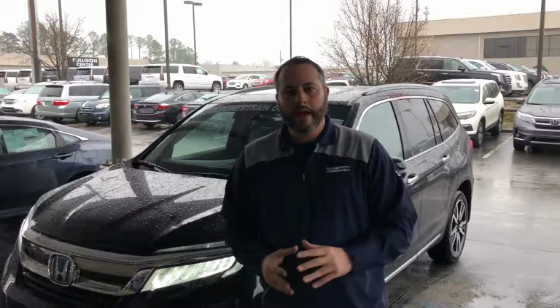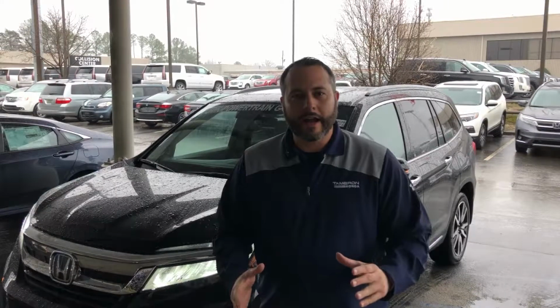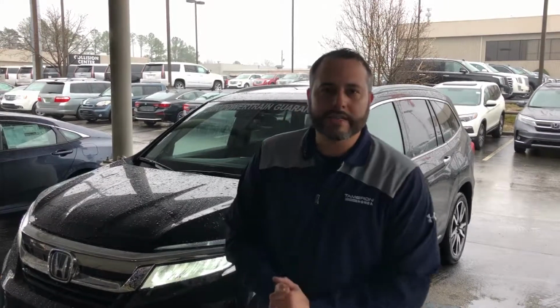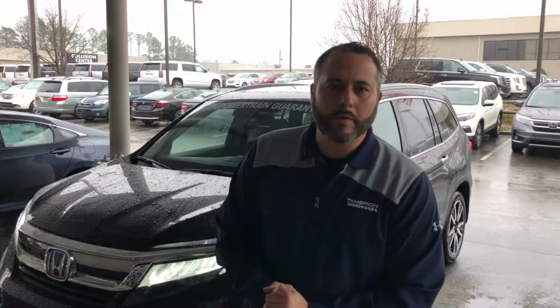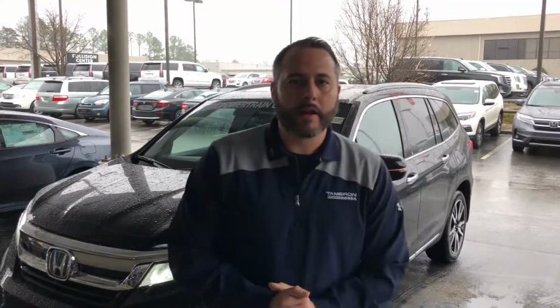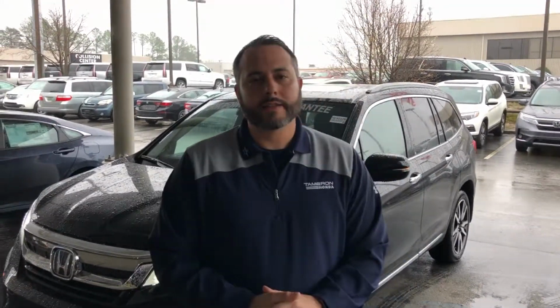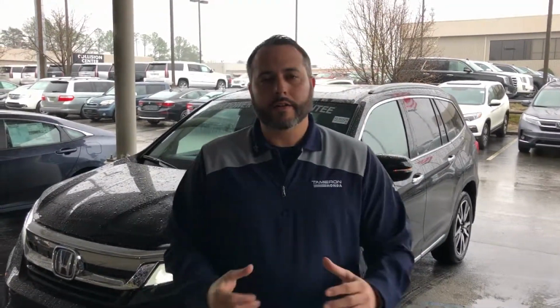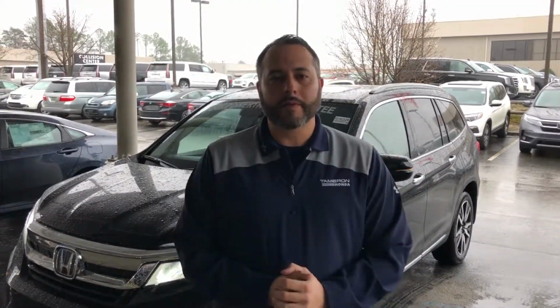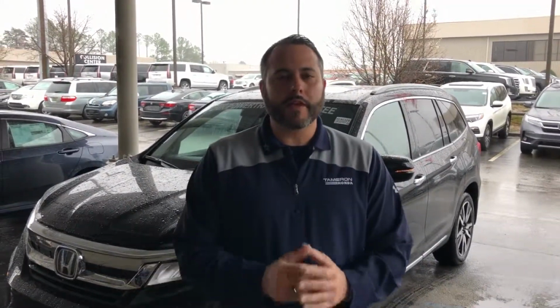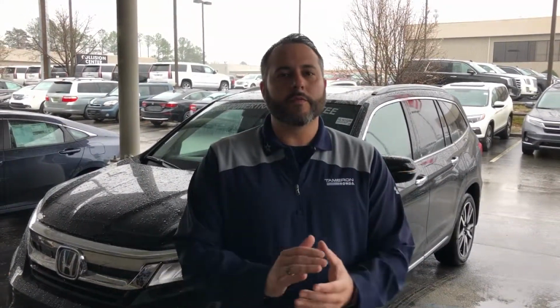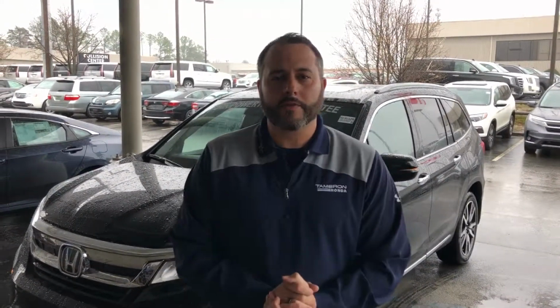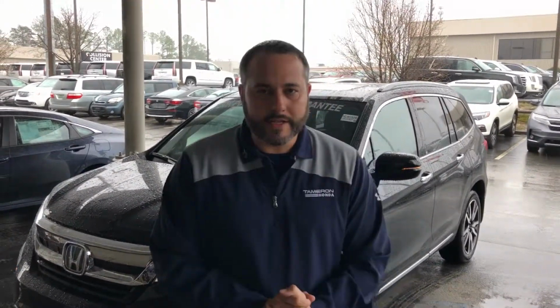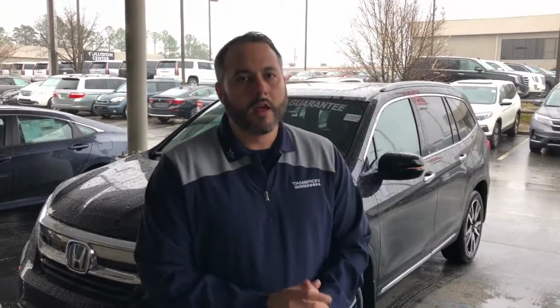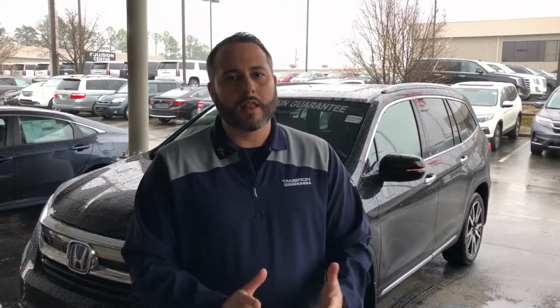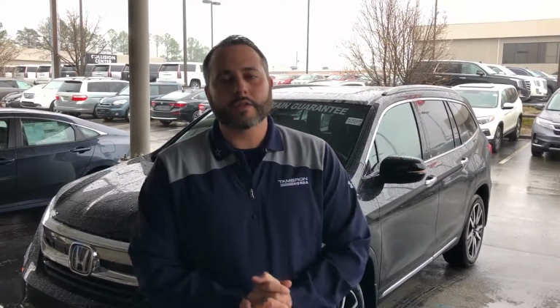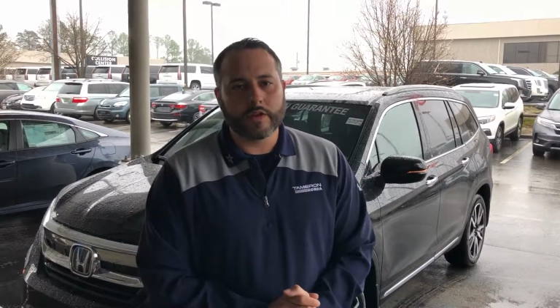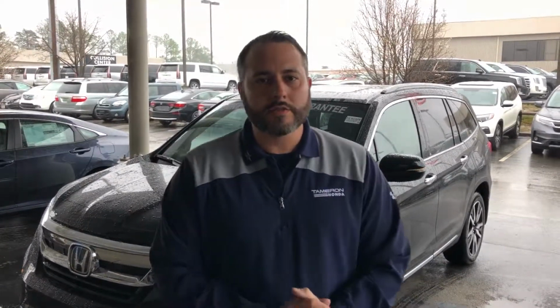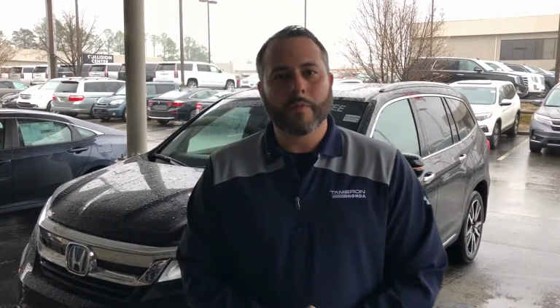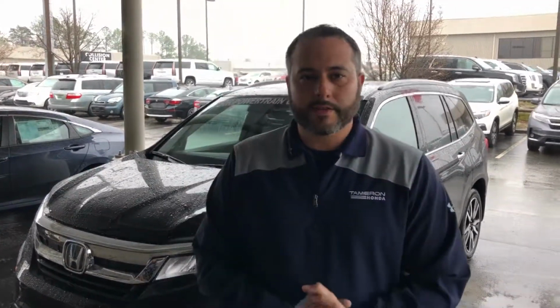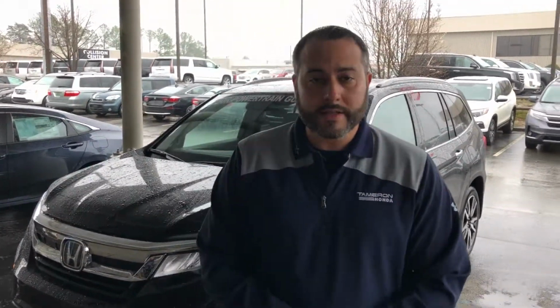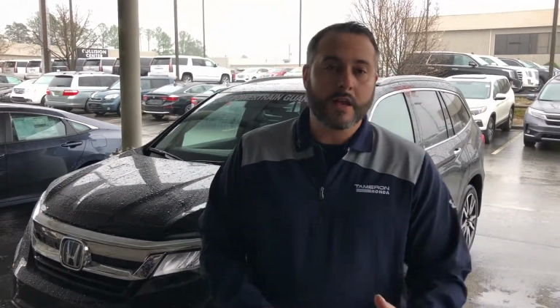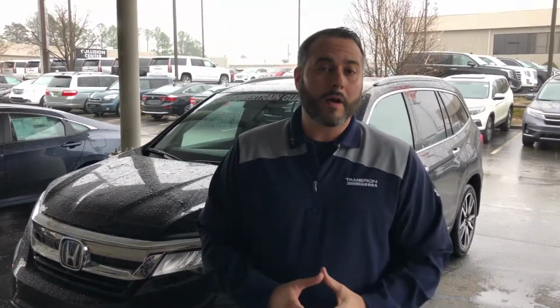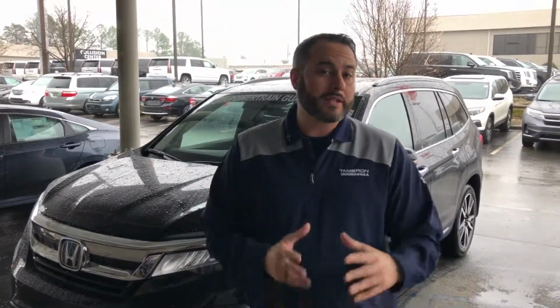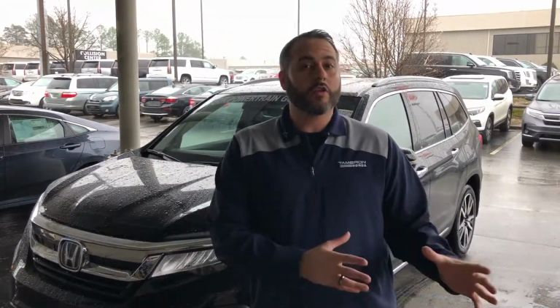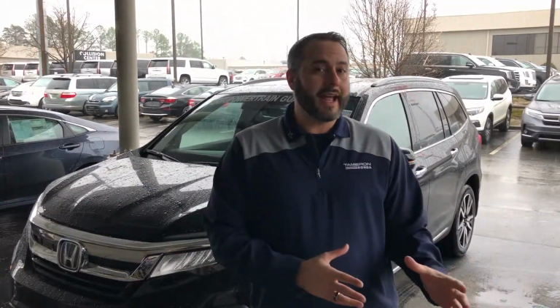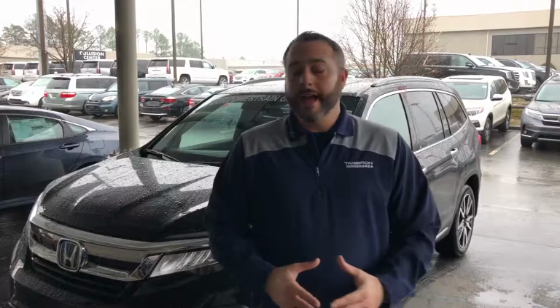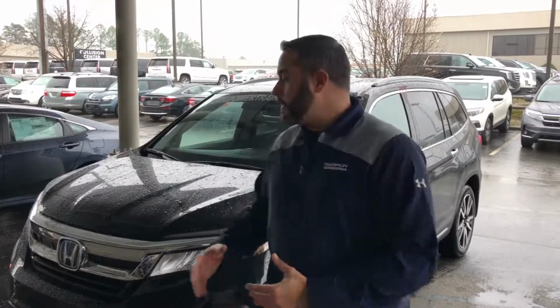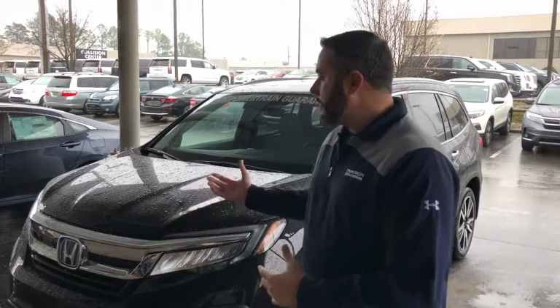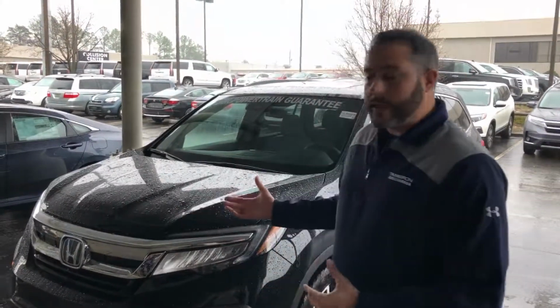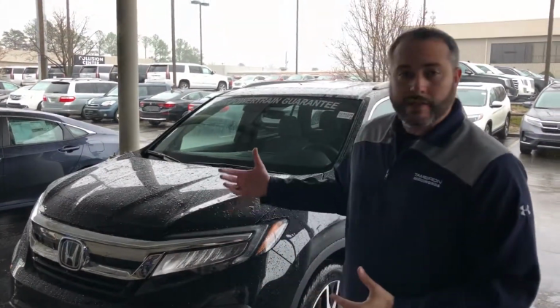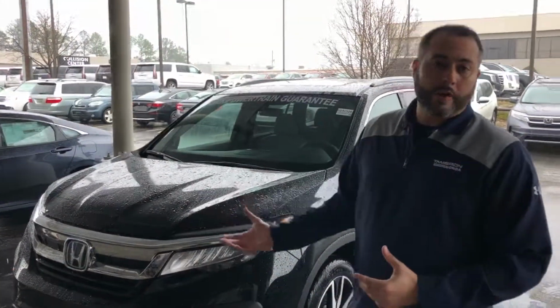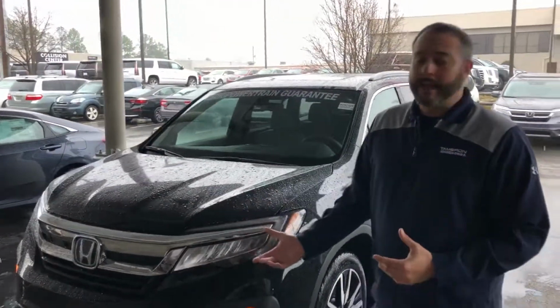Hey Craig, Trent Tate here with Tamron Honda's Internet Department. Thank you so very much for your recent online interest through the U.S. News Auto Buying Service. Saw where we talked earlier today, and you were looking for information on the Touring Pilot.